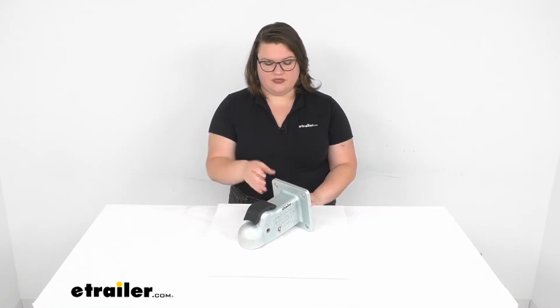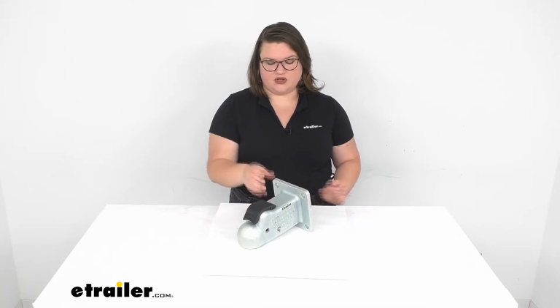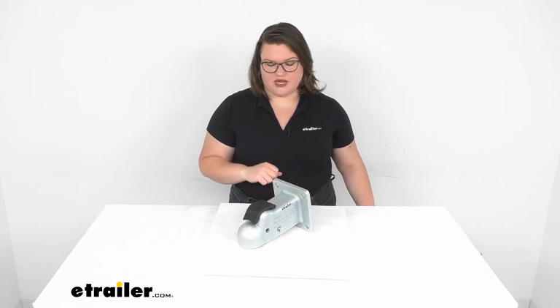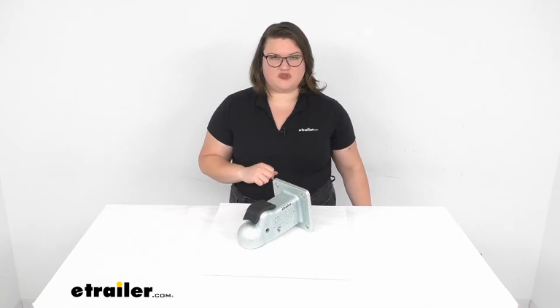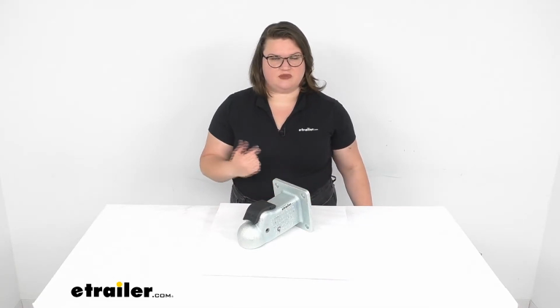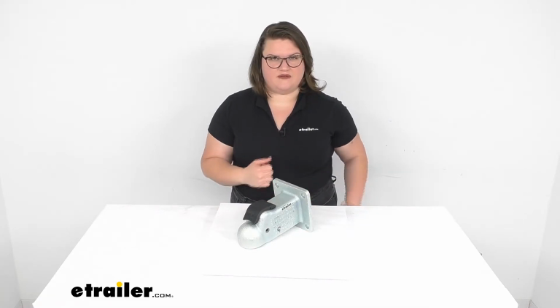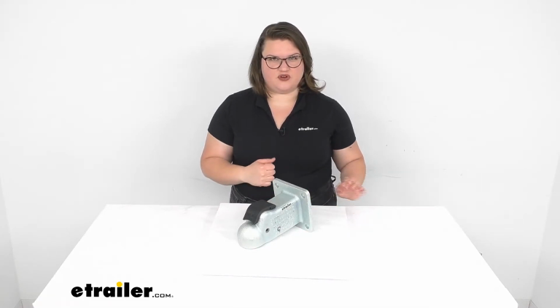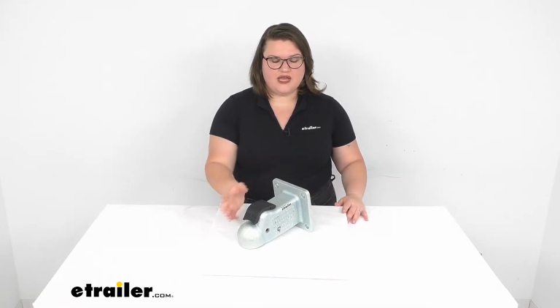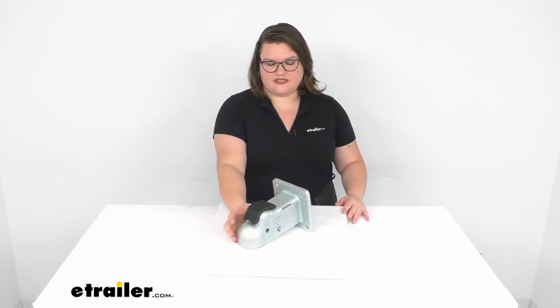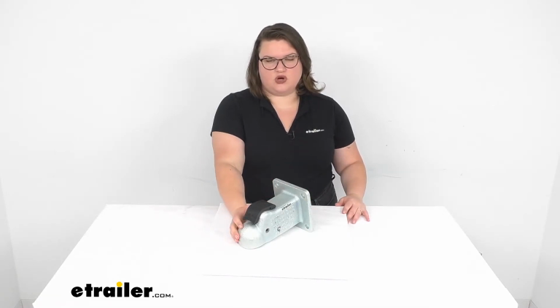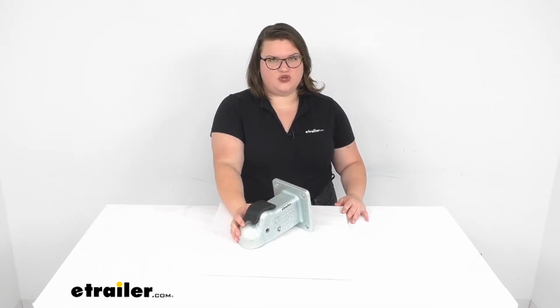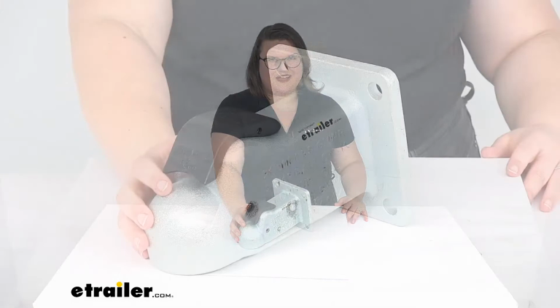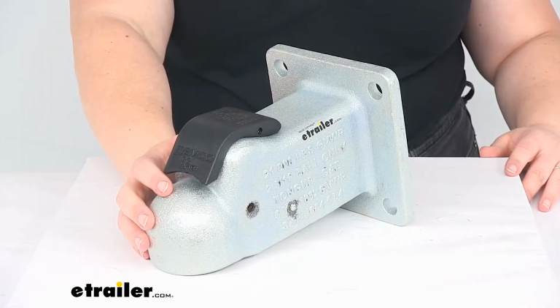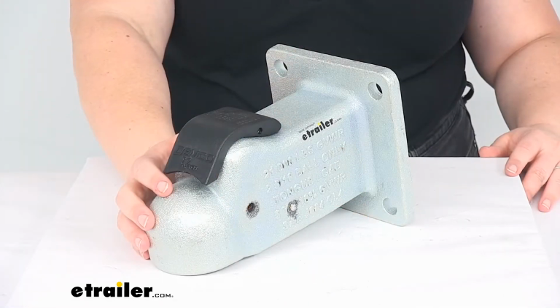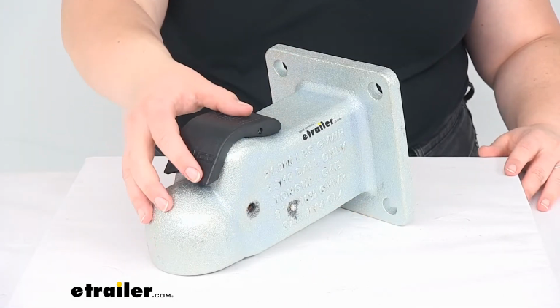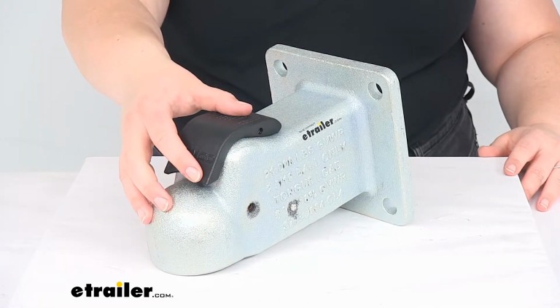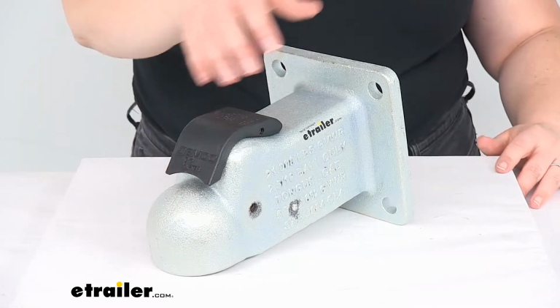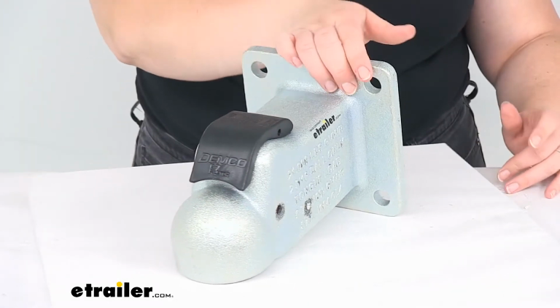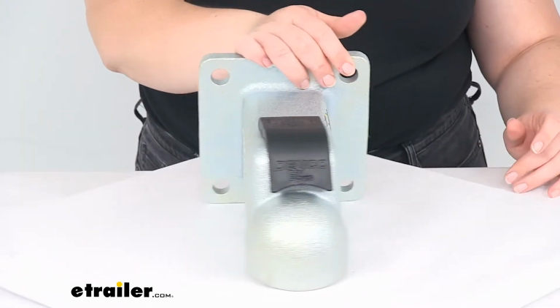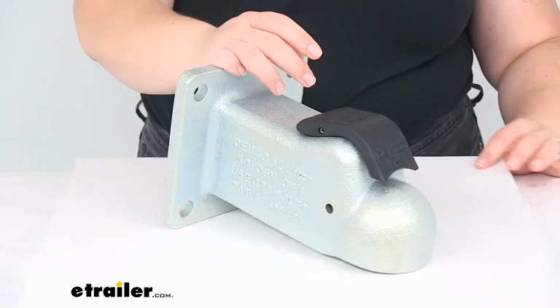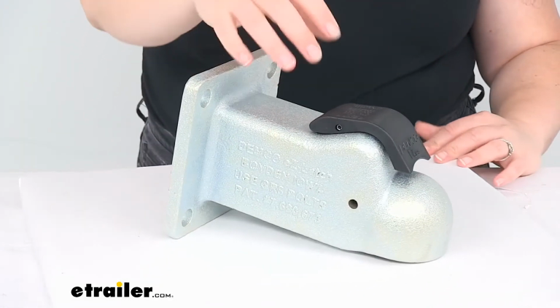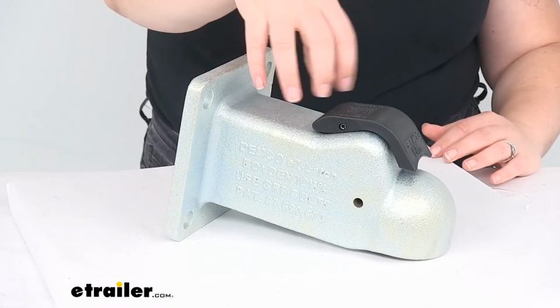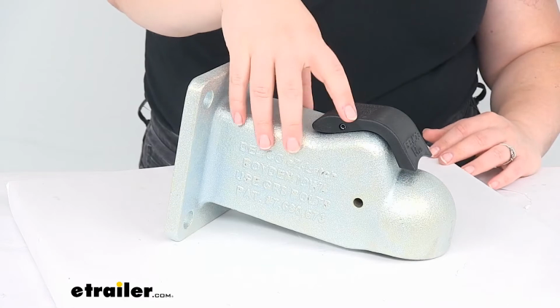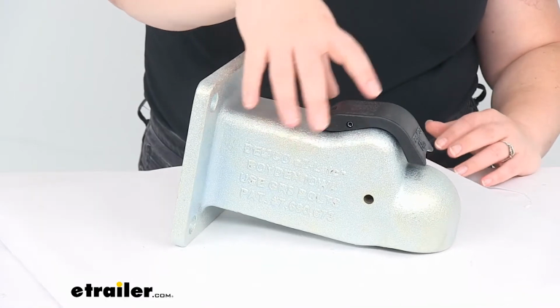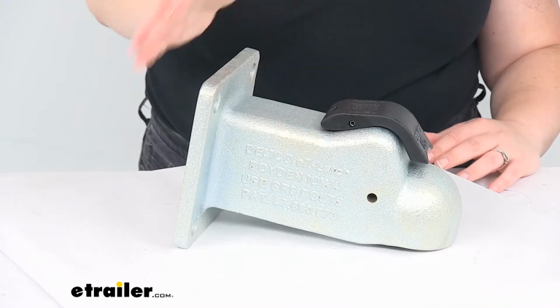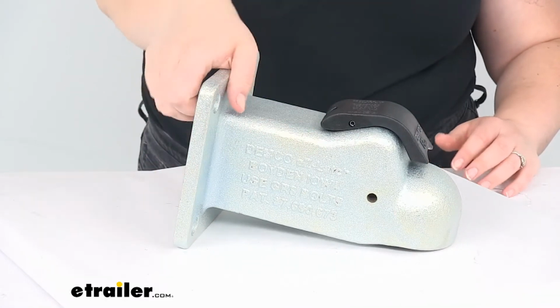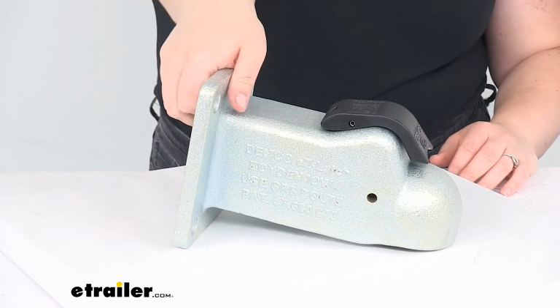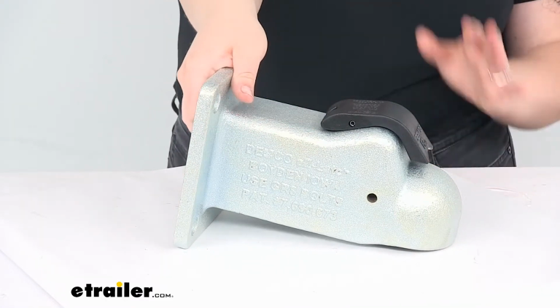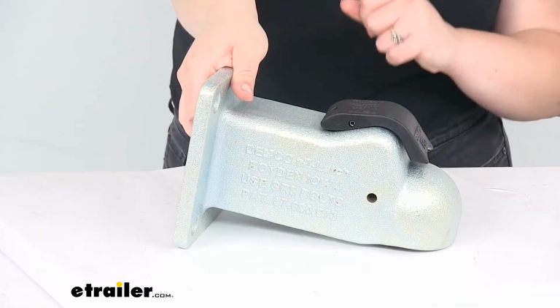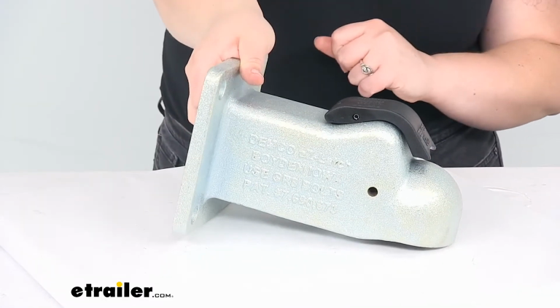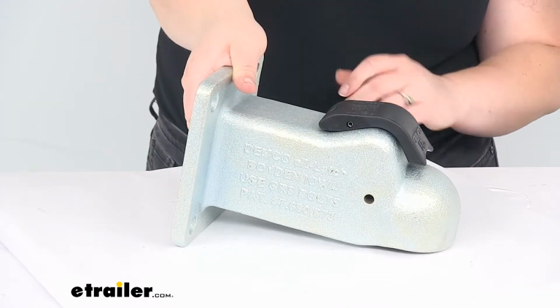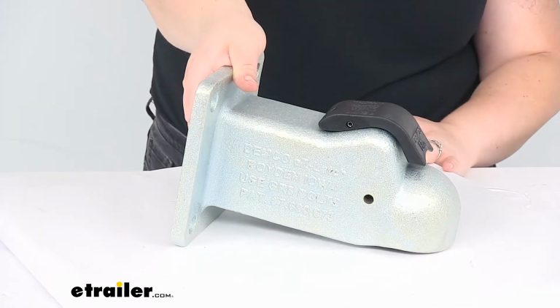Let's take a closer look at it to make sure that this is going to be the right fit for you. This does work with 2-5/16 inch coupler balls, so that's going to be the size compatibility for it.